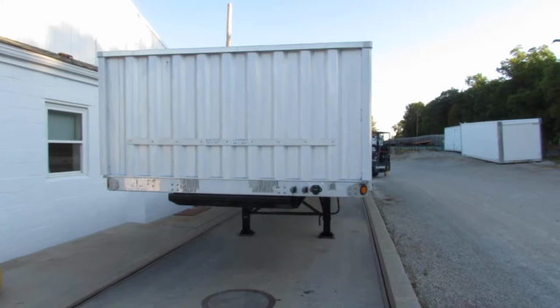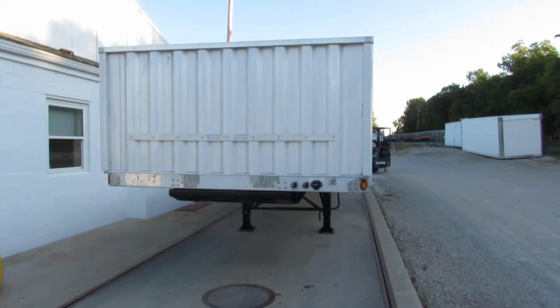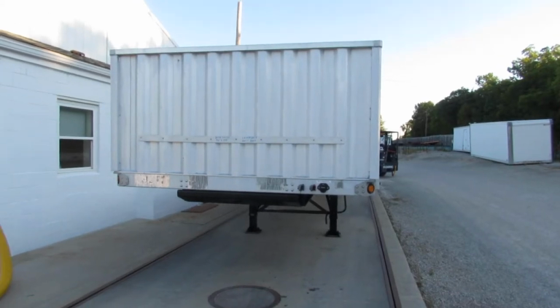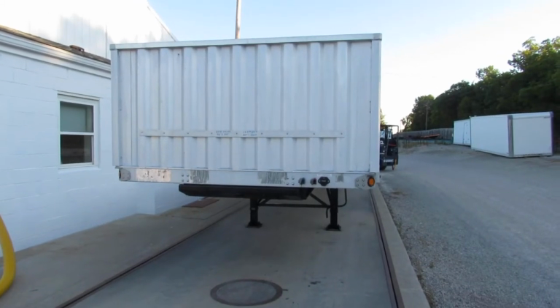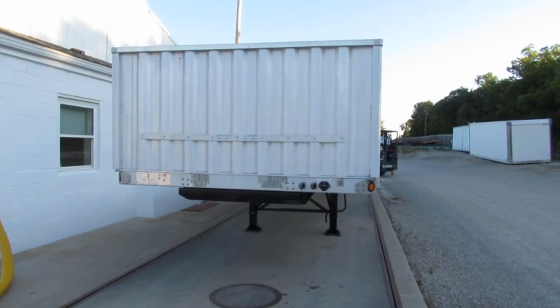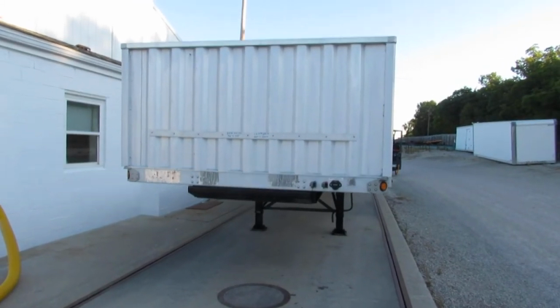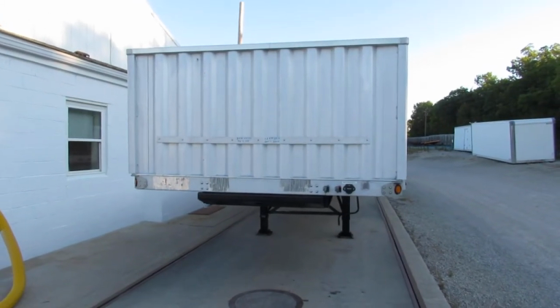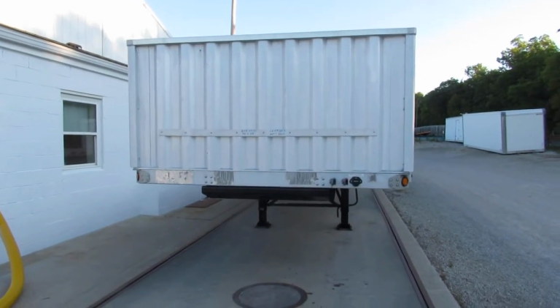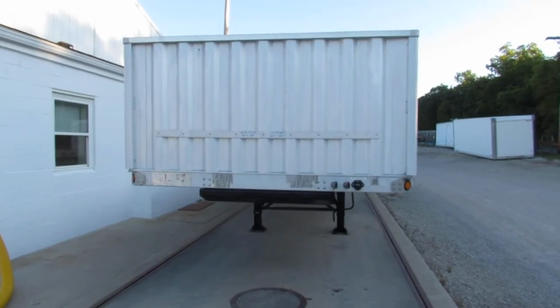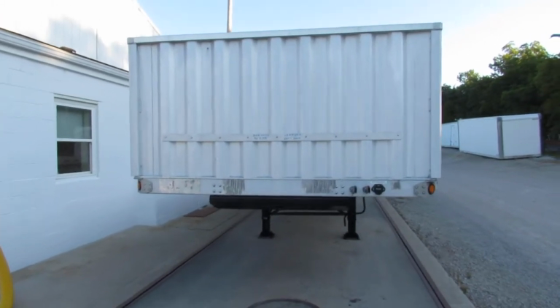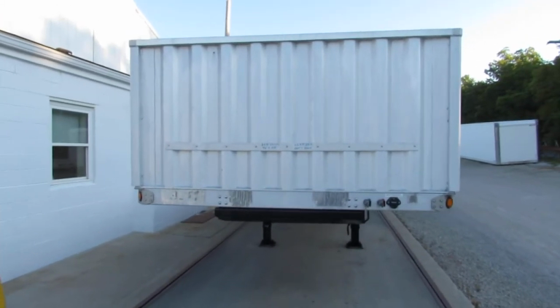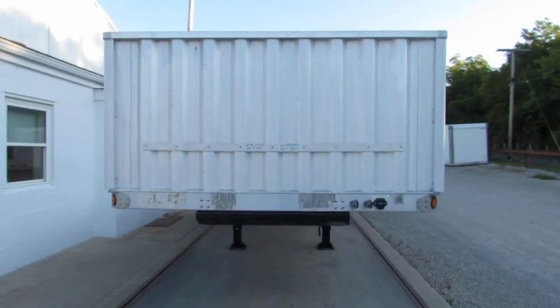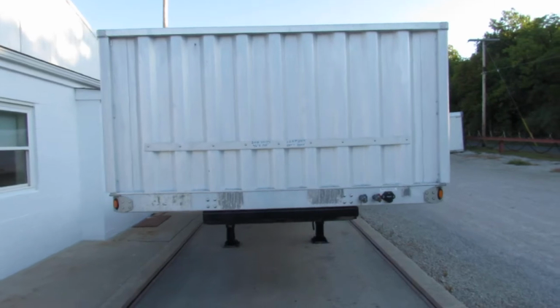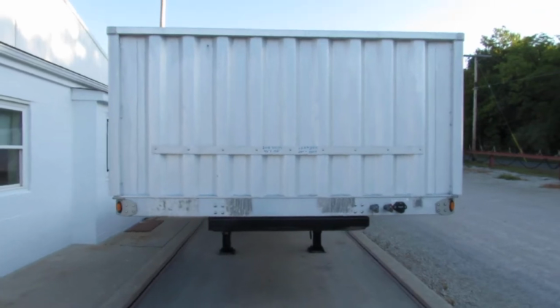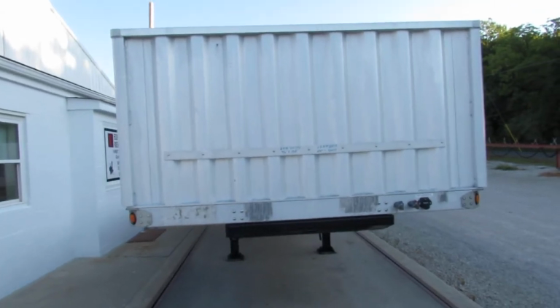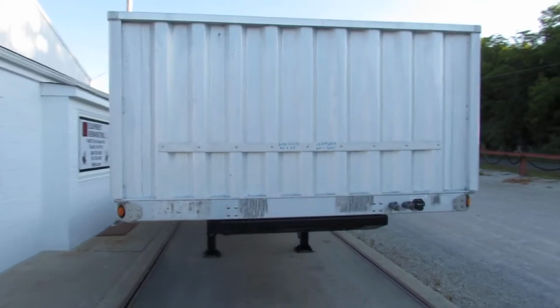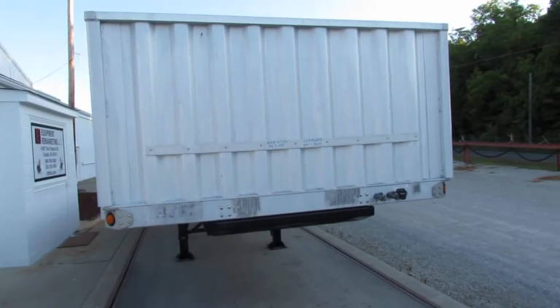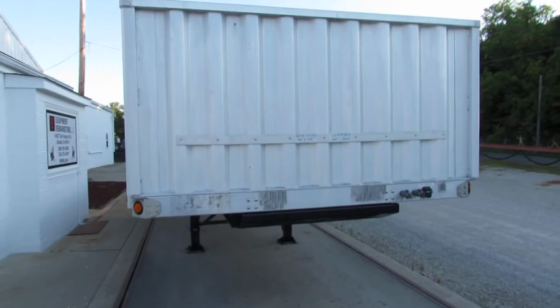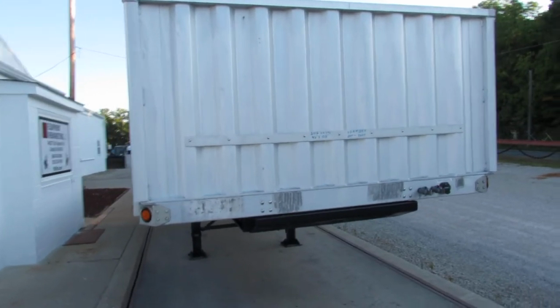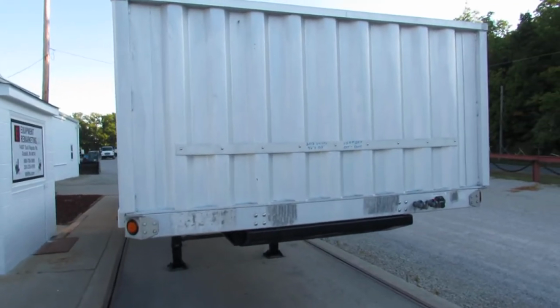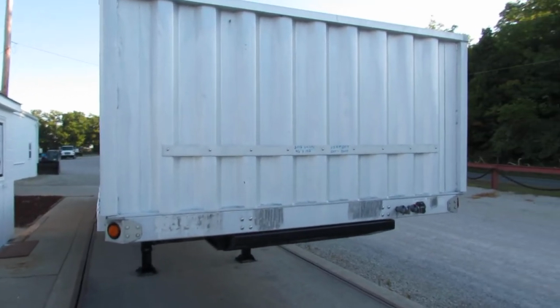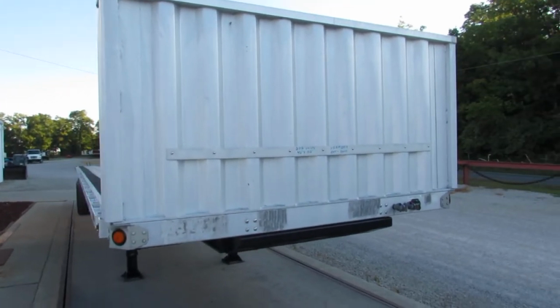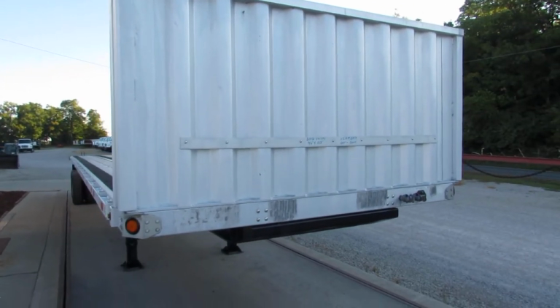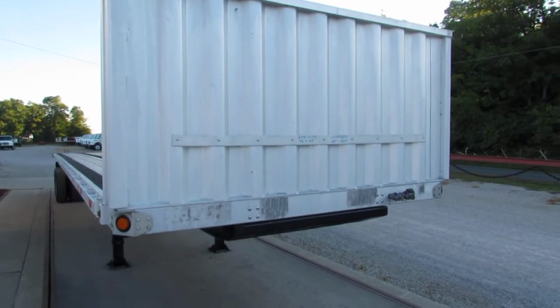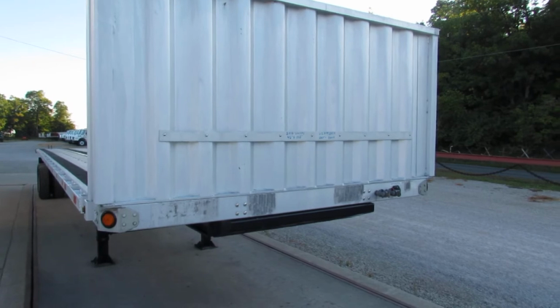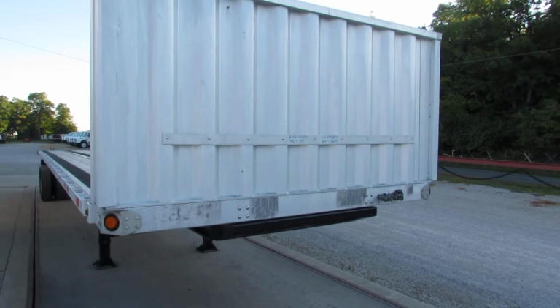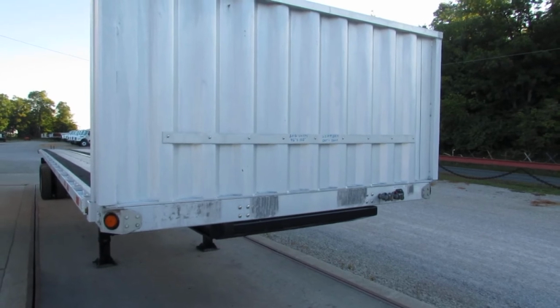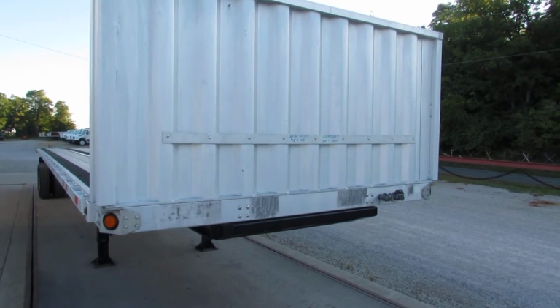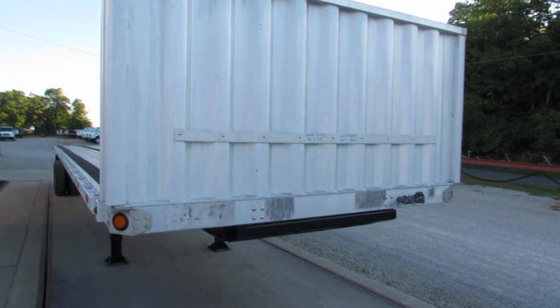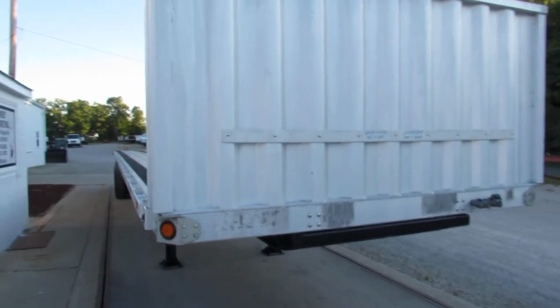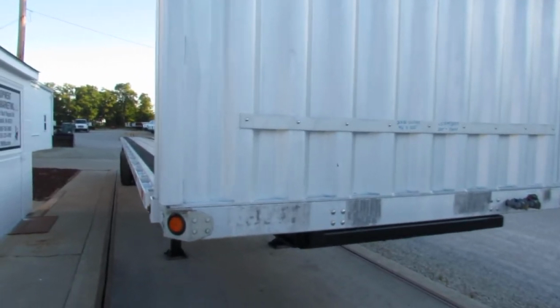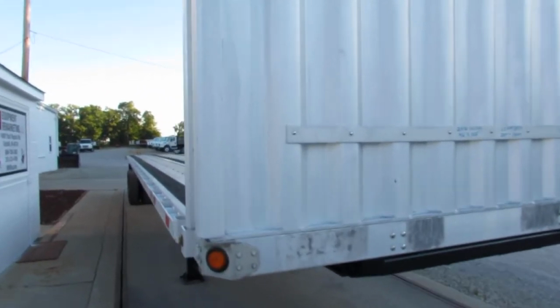Good morning and welcome to Equipment Remarketing. Today we're taking a look at a 2012 Utility 46x102, stock number 2919GG.